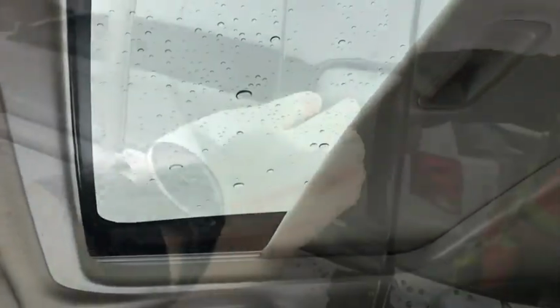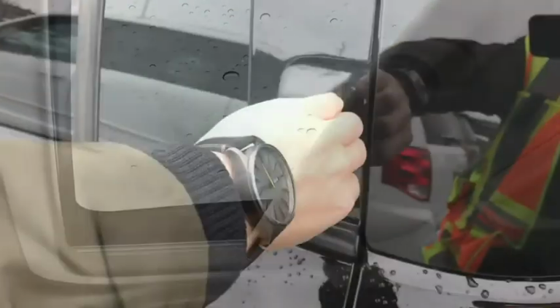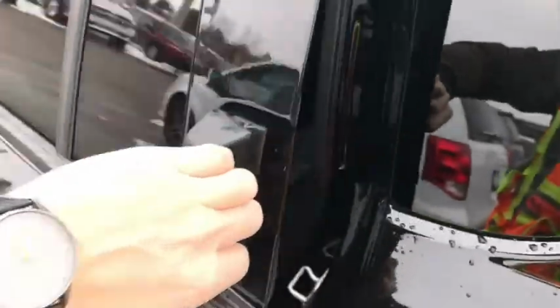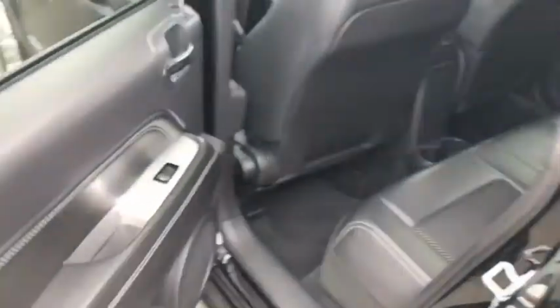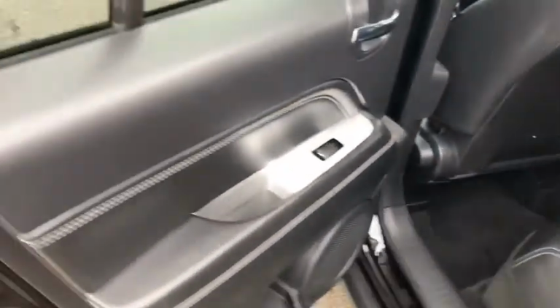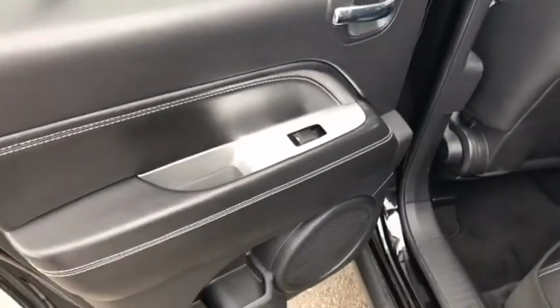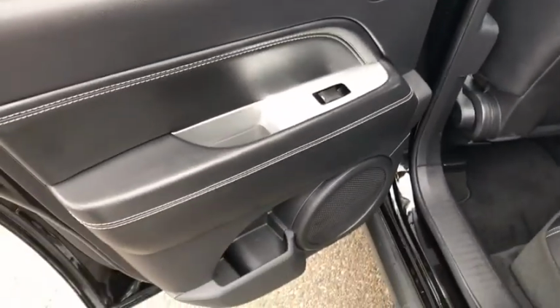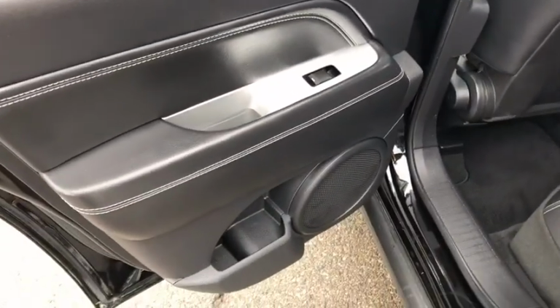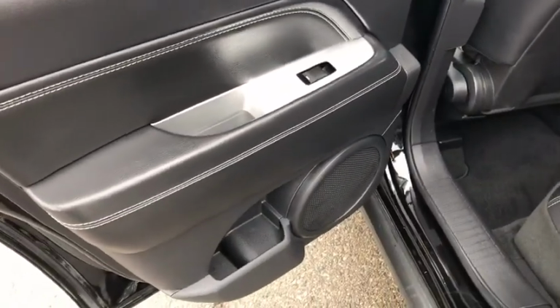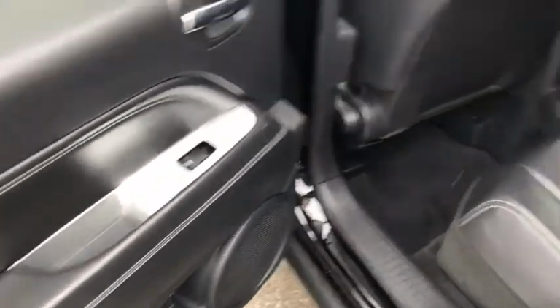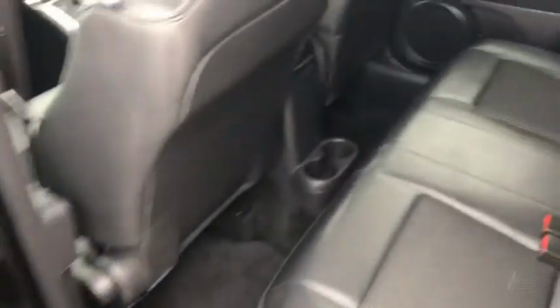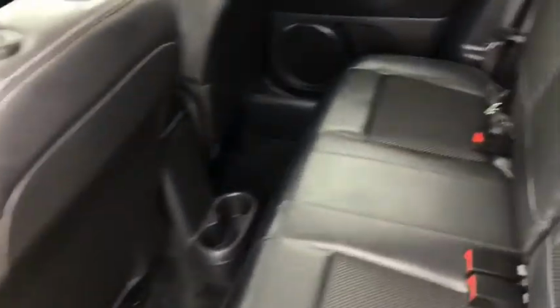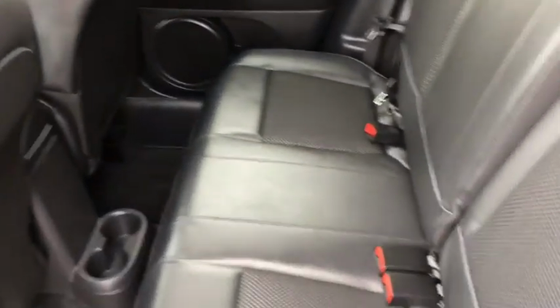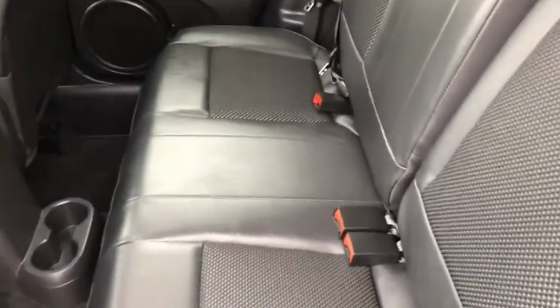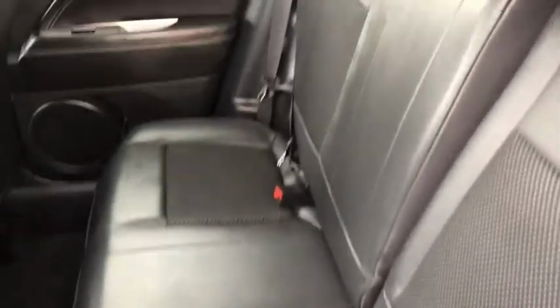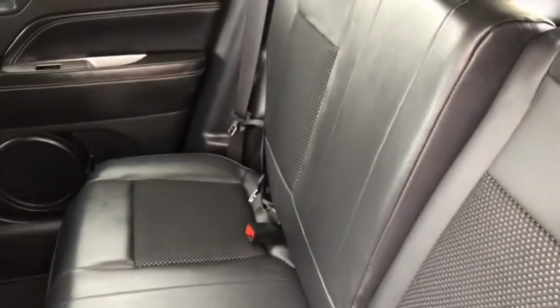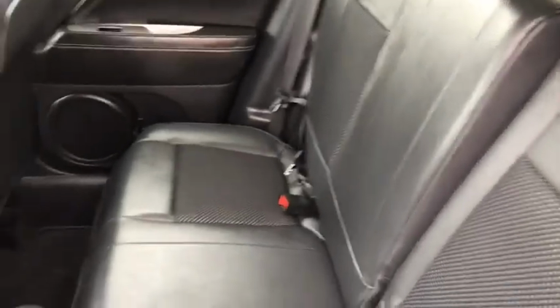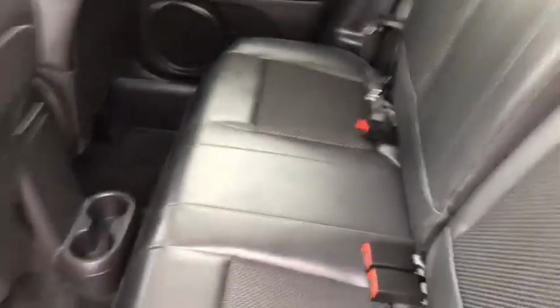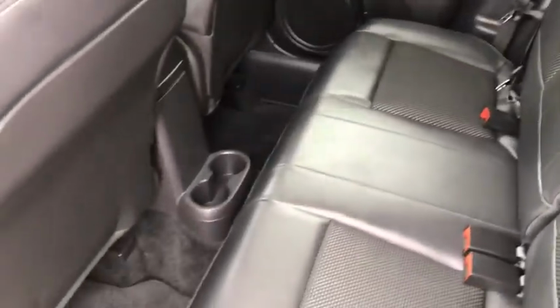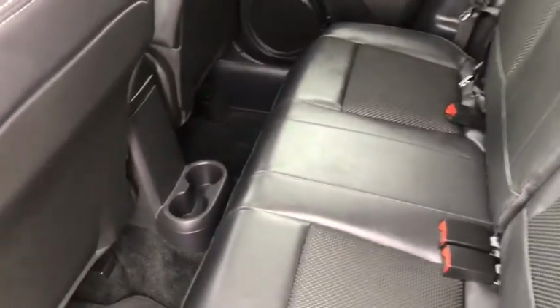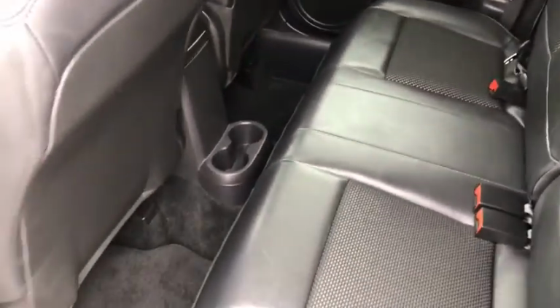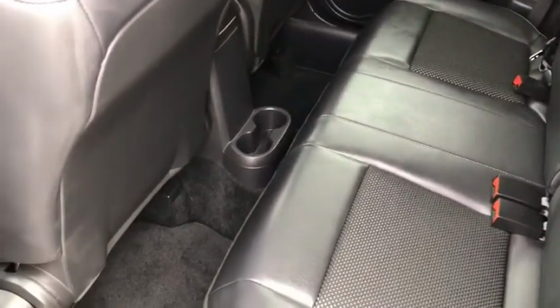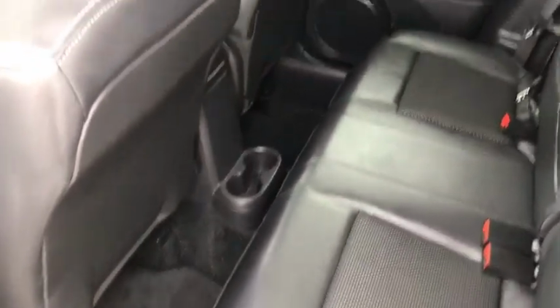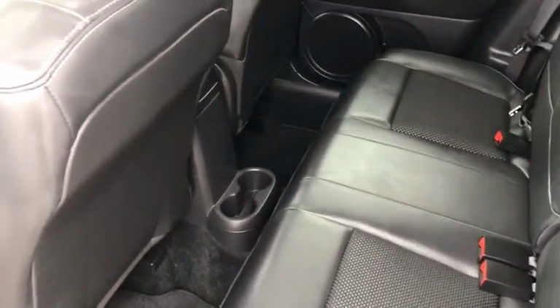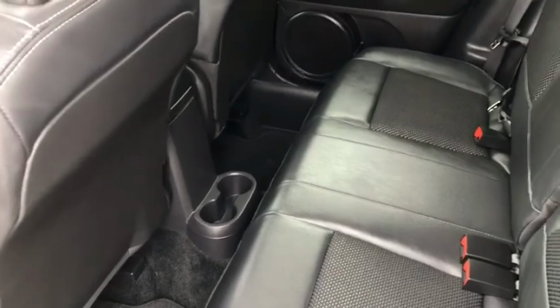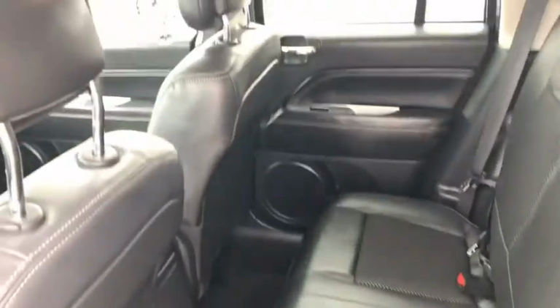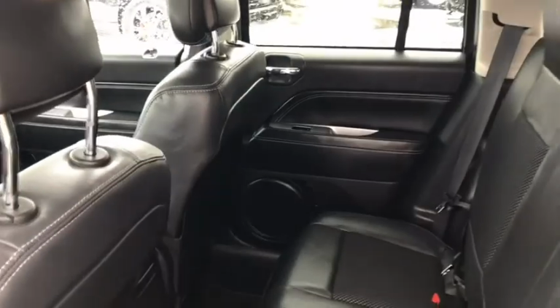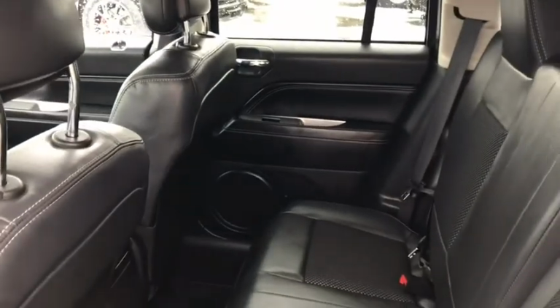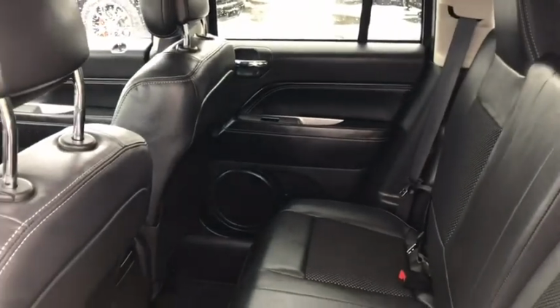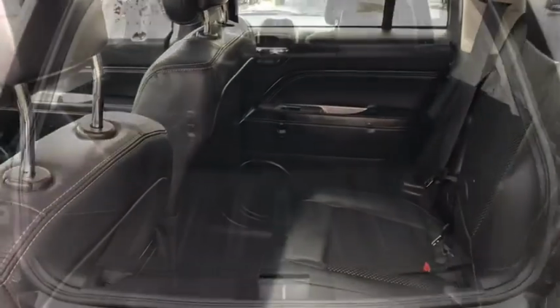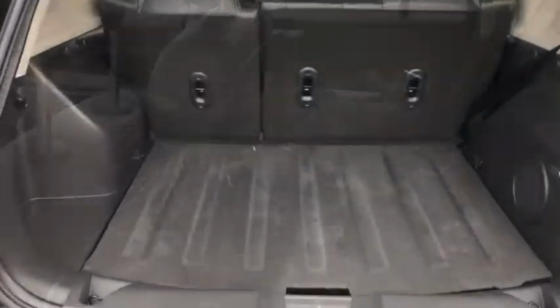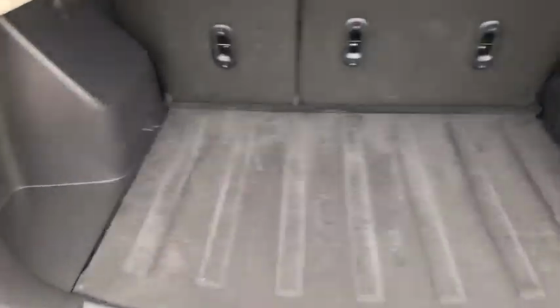Coming into the back, on the door you have your power window and speaker. Looking in you can see seating for three, for a total of five passenger capability, with a lot of leg space, in-floor cup holders, and just enough space for everyone to be comfortable.